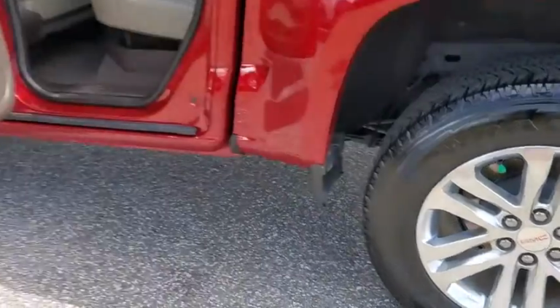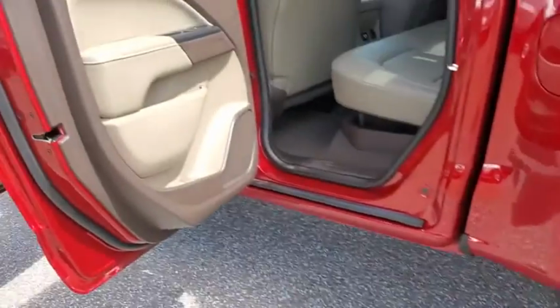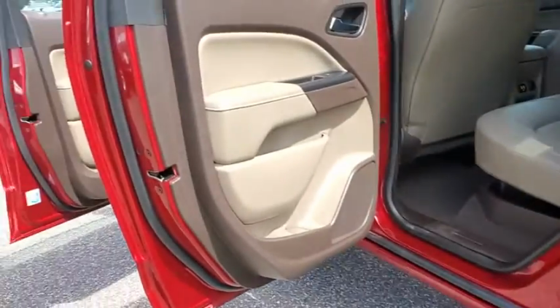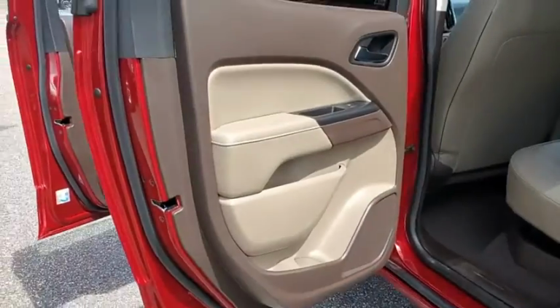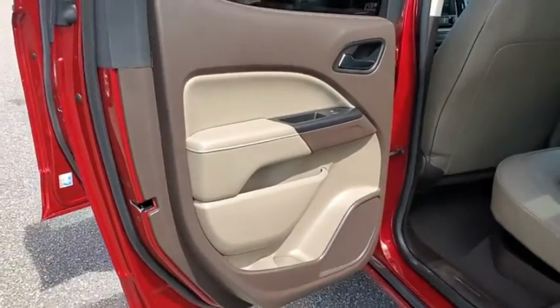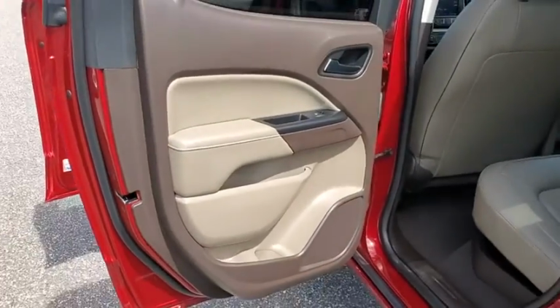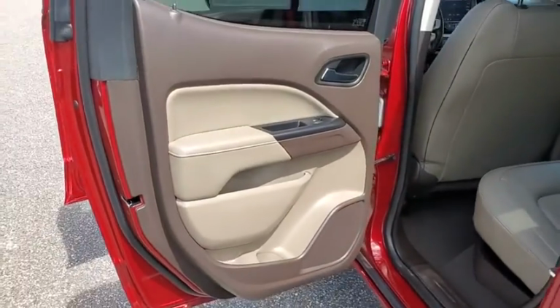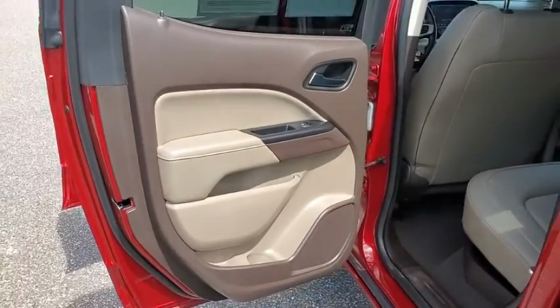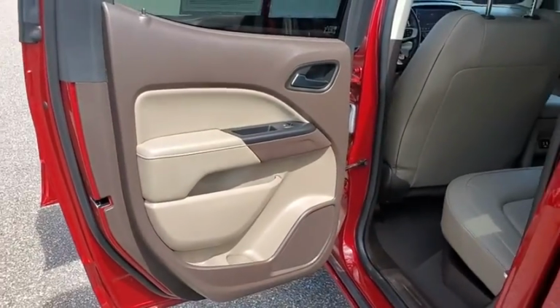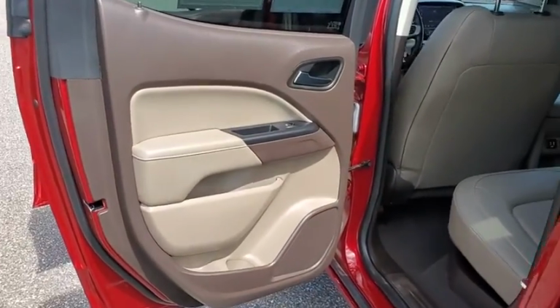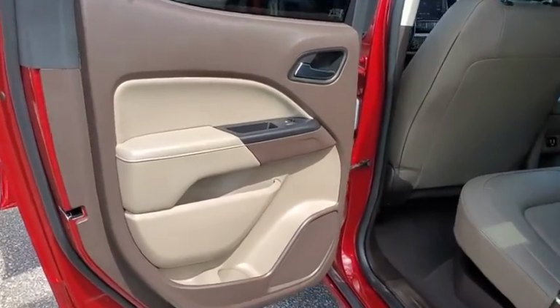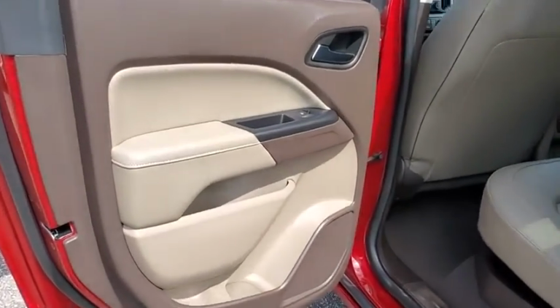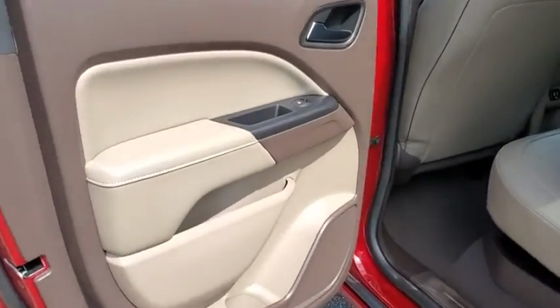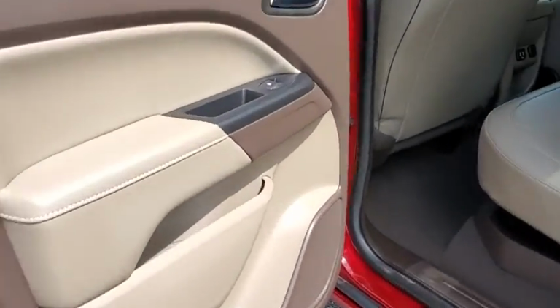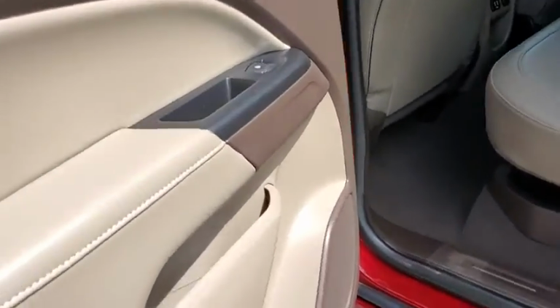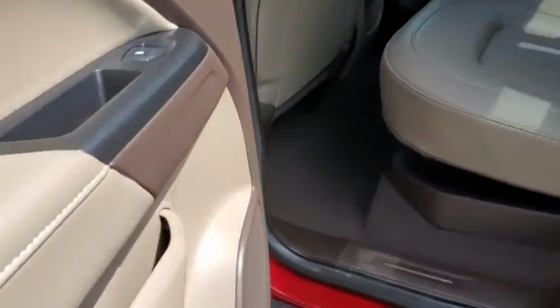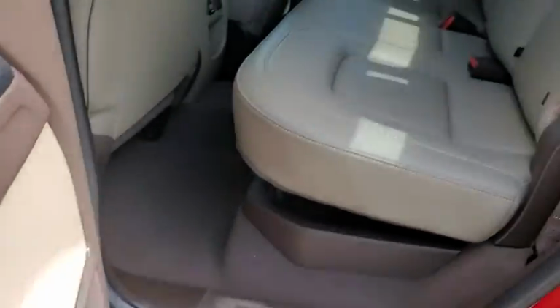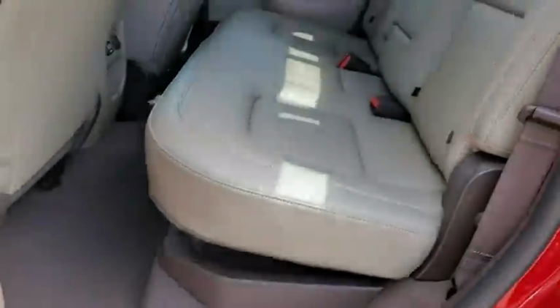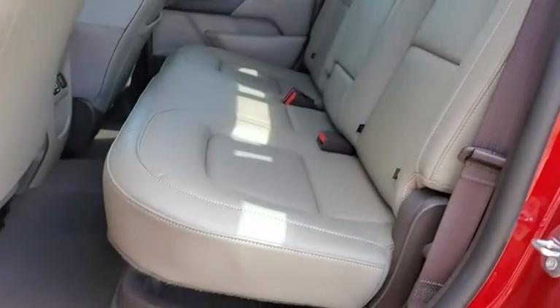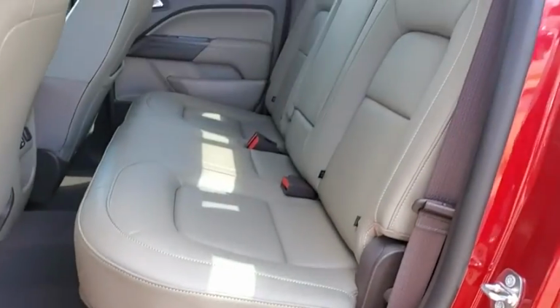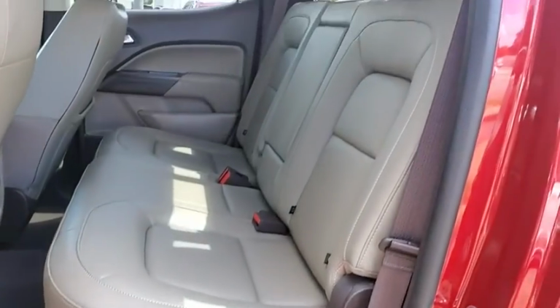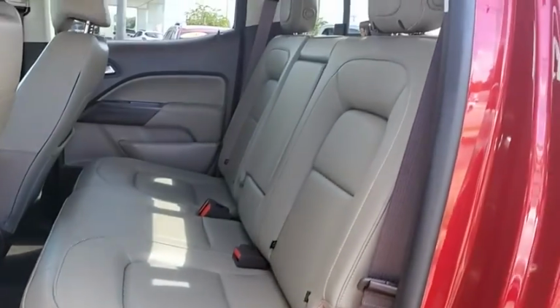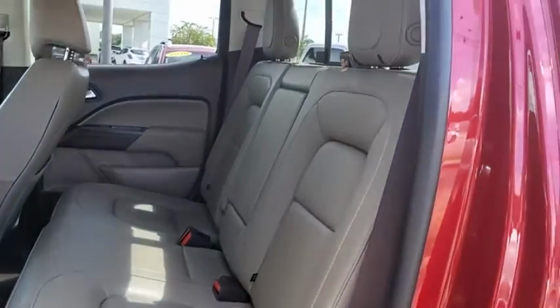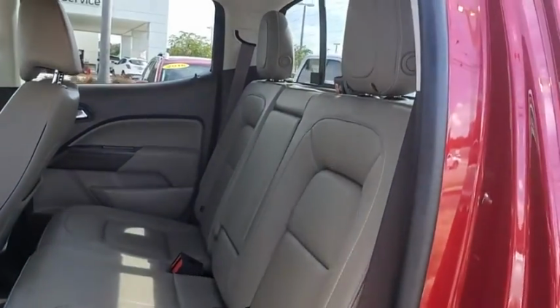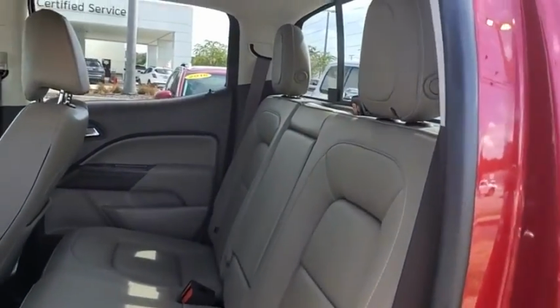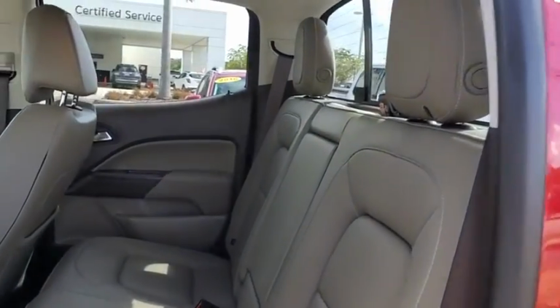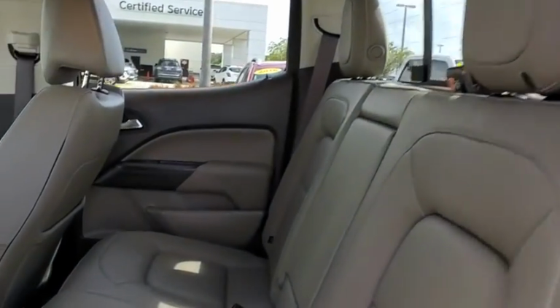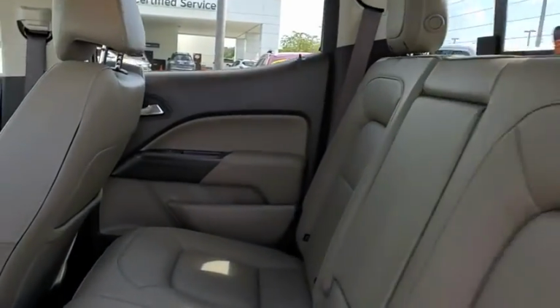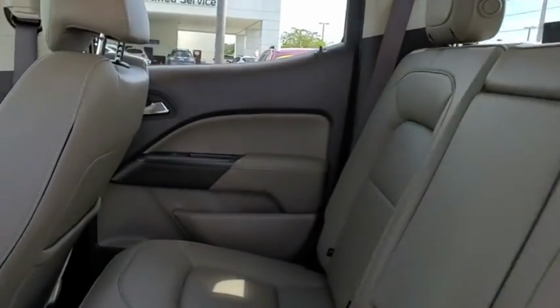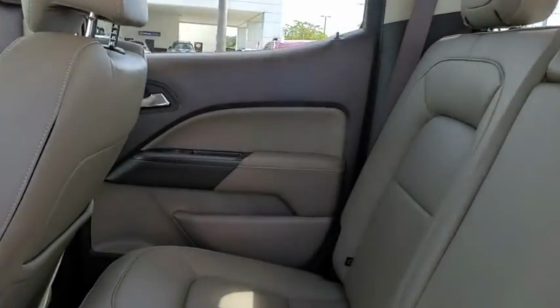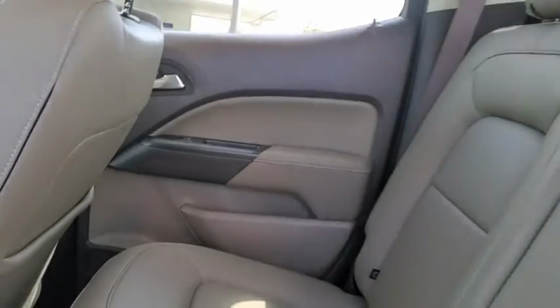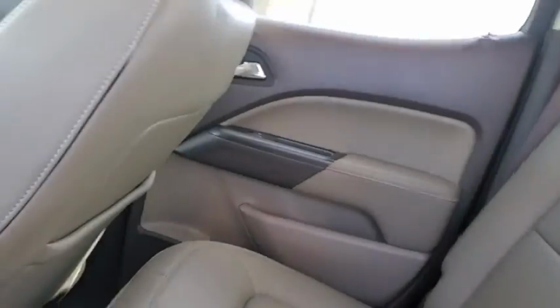This vehicle has less than 15,000 miles. Here are some of this vehicle's great options: power passenger seat, traction control.